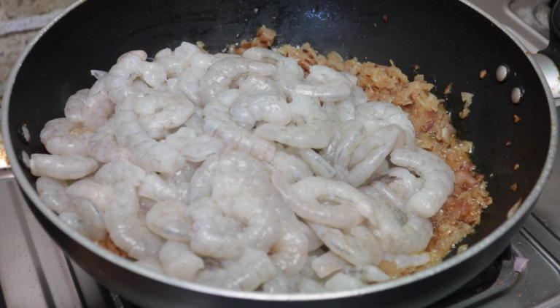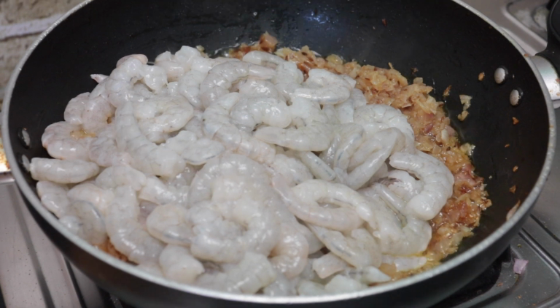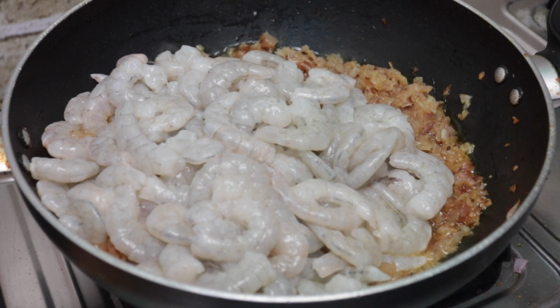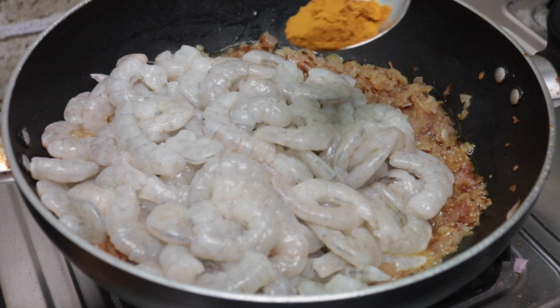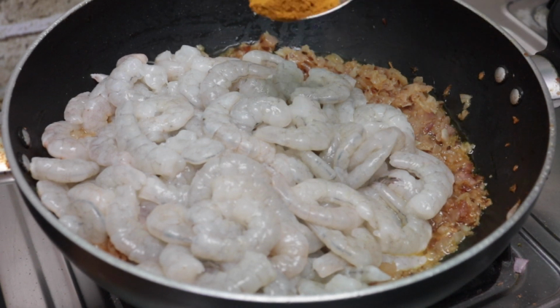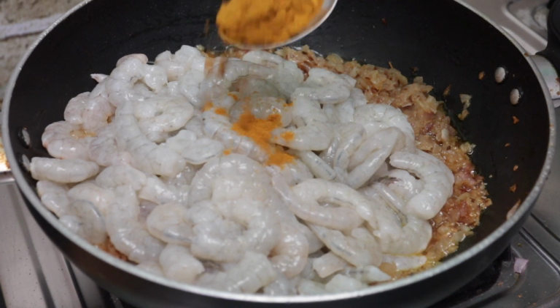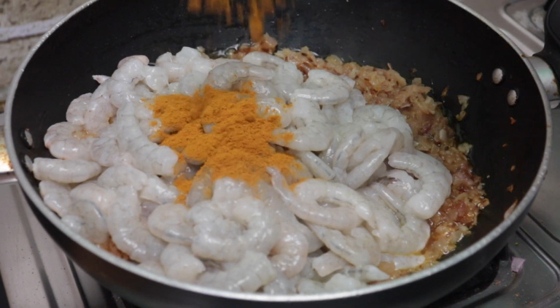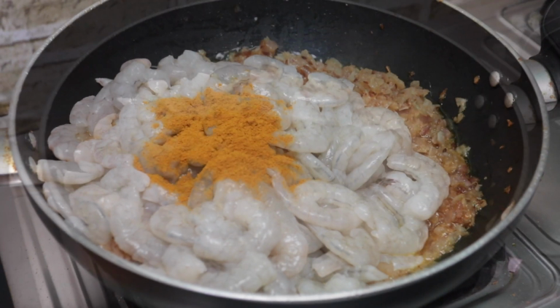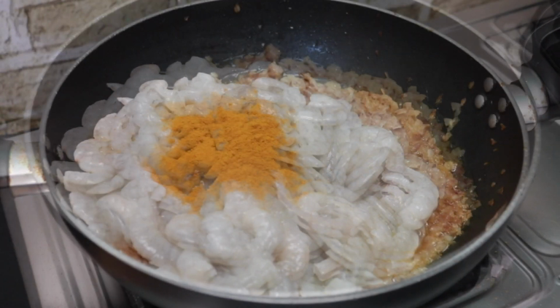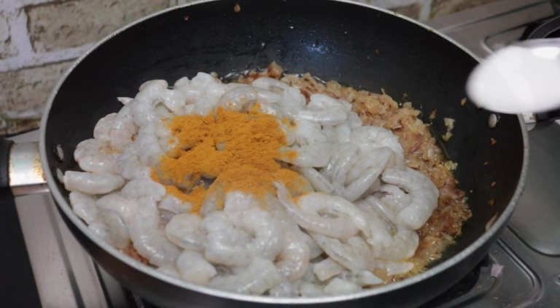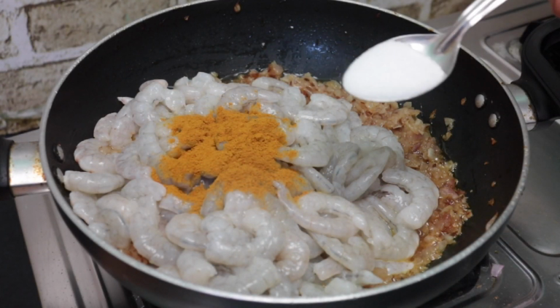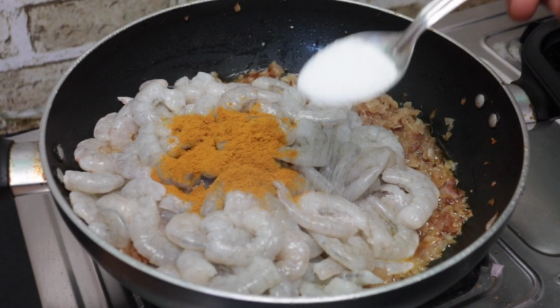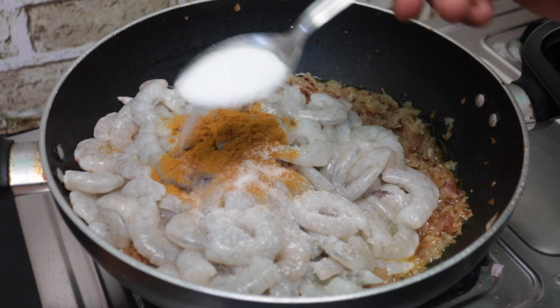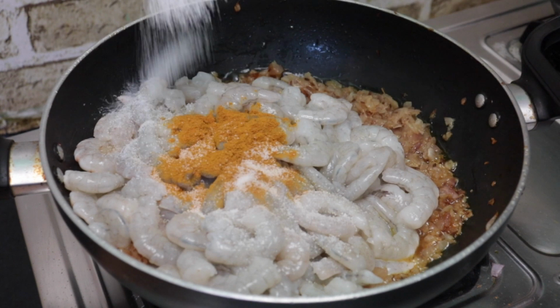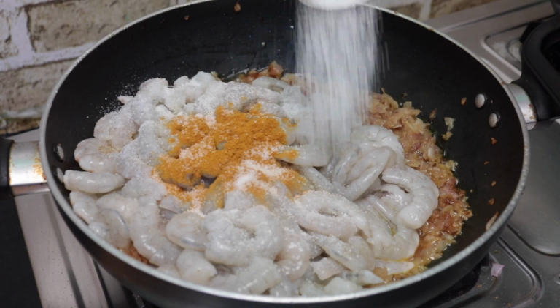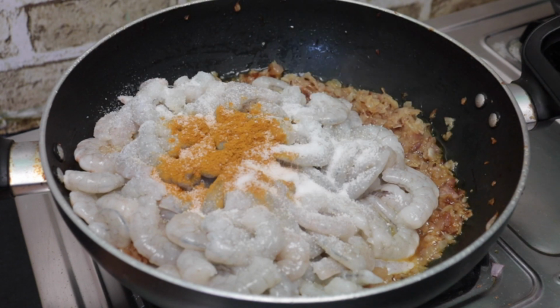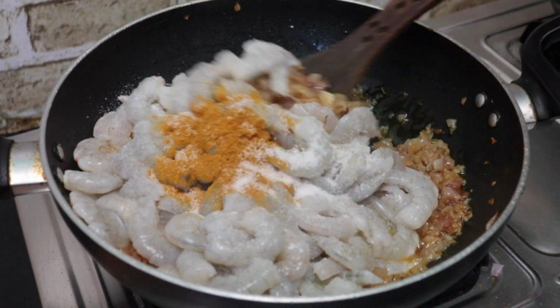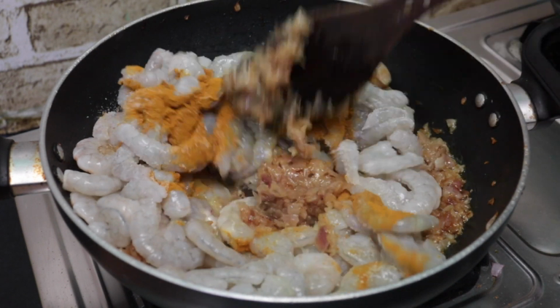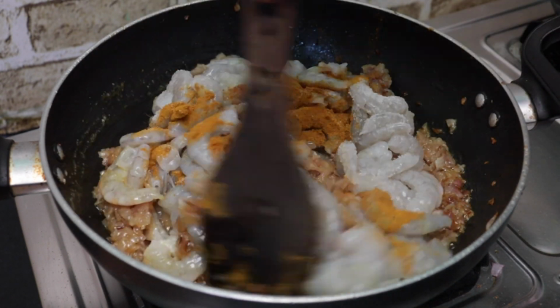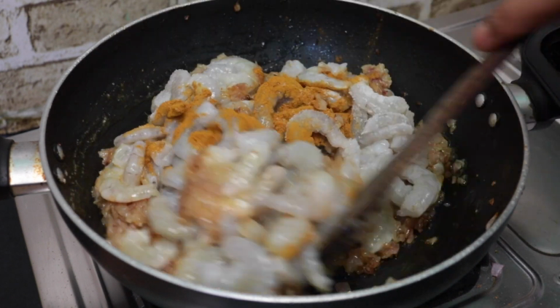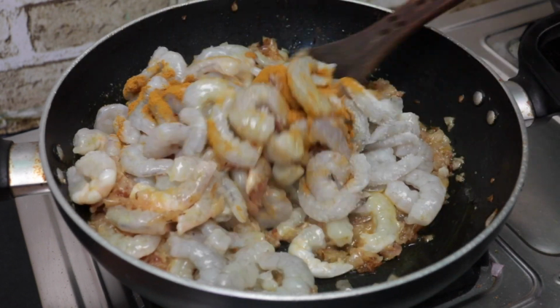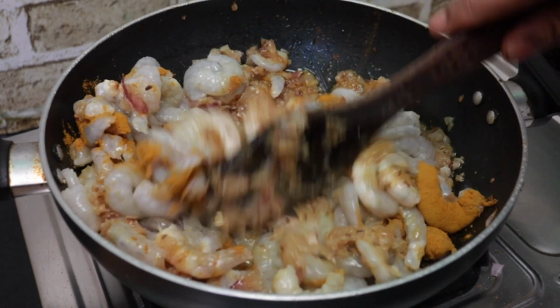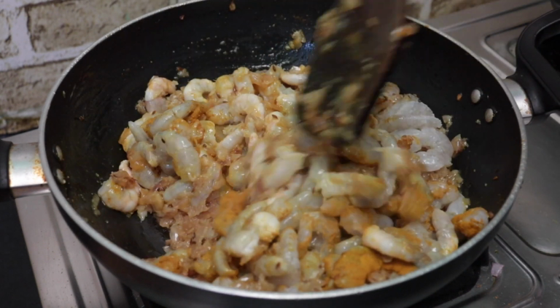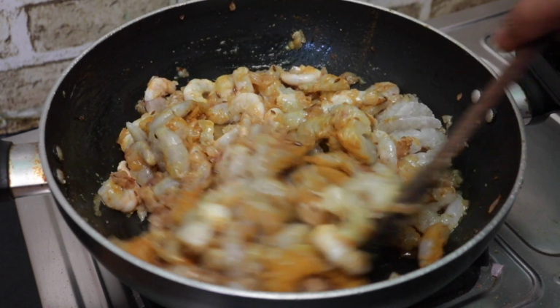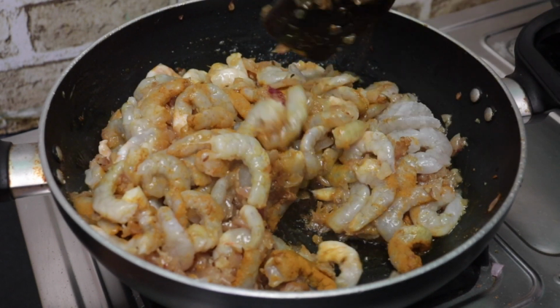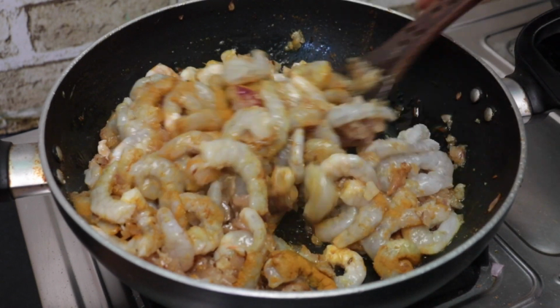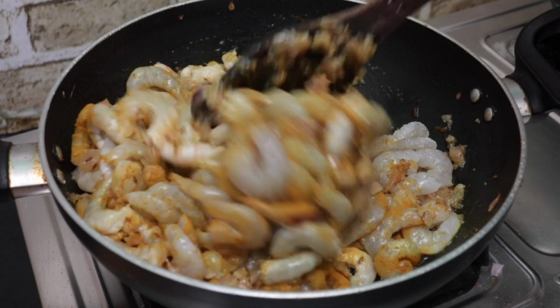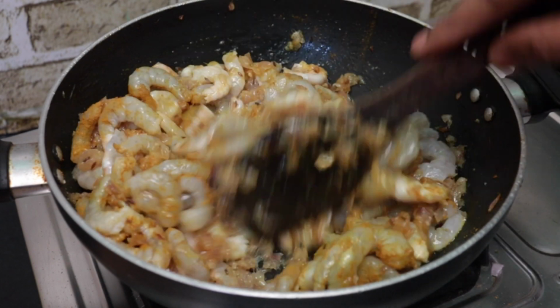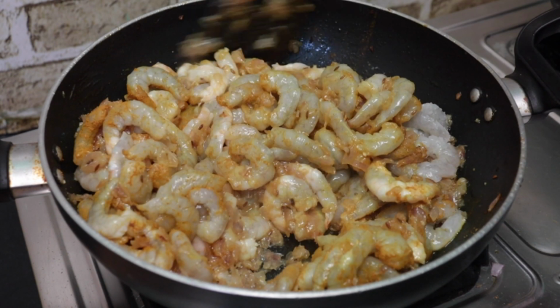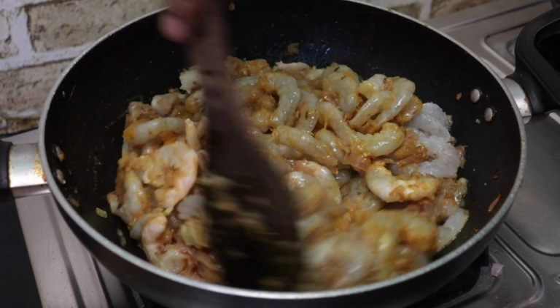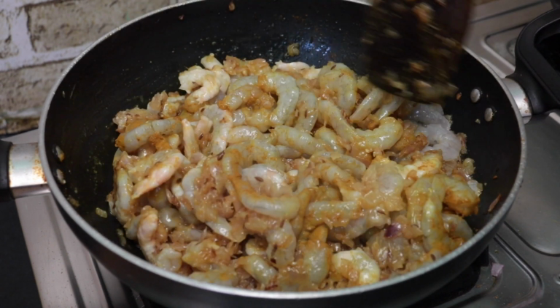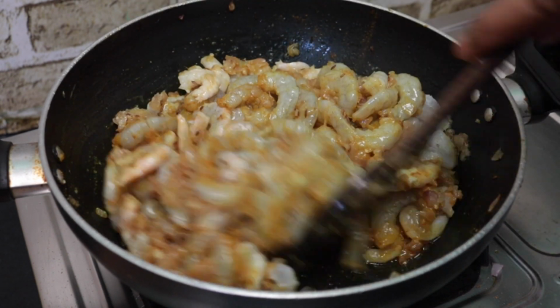We will put 1 and a half teaspoon of salt. We will start to cook for a bit, then mix it up.